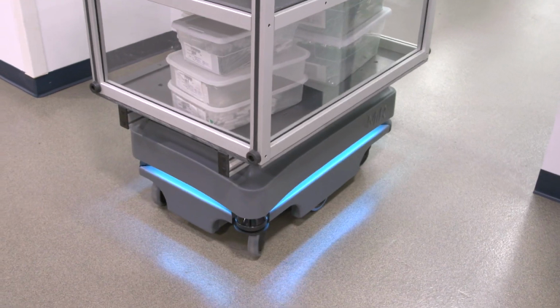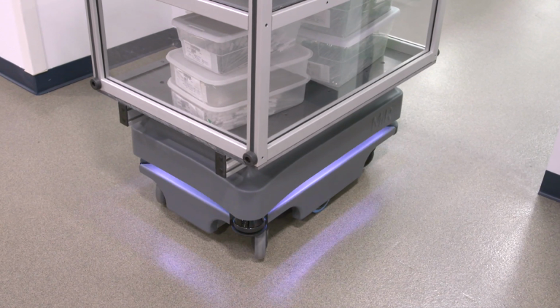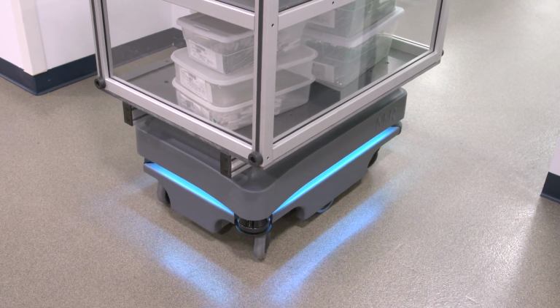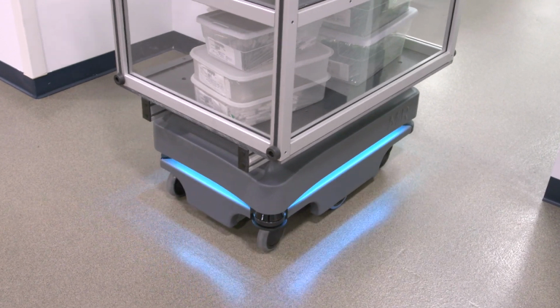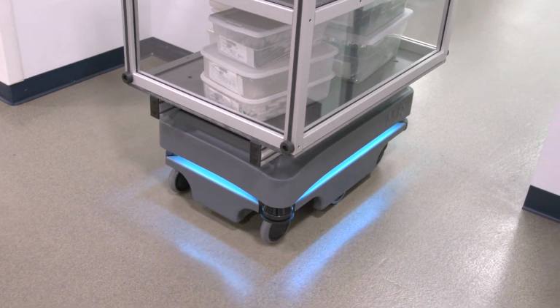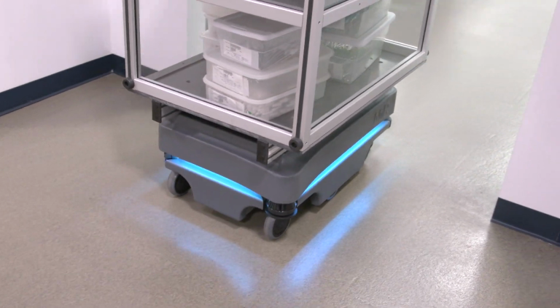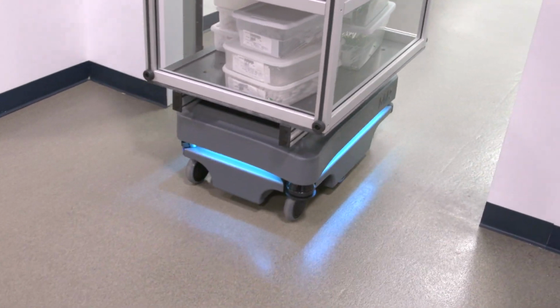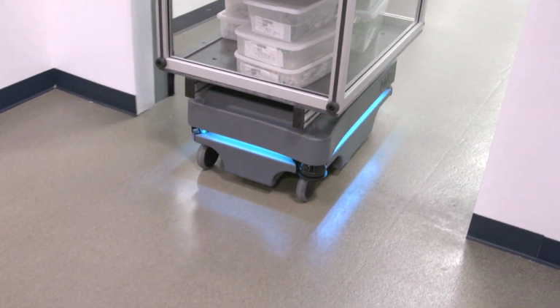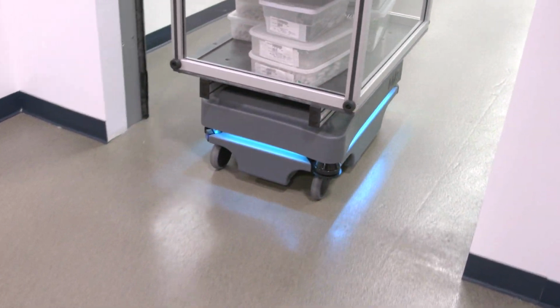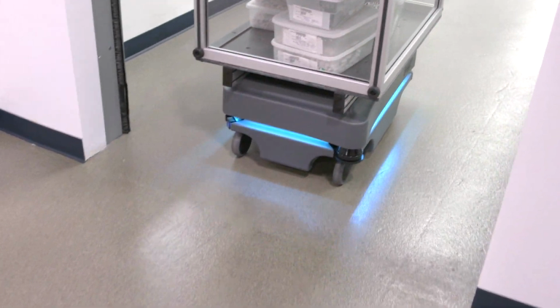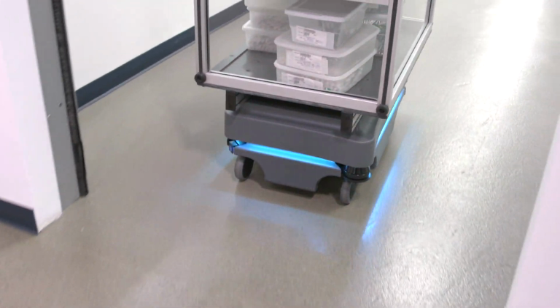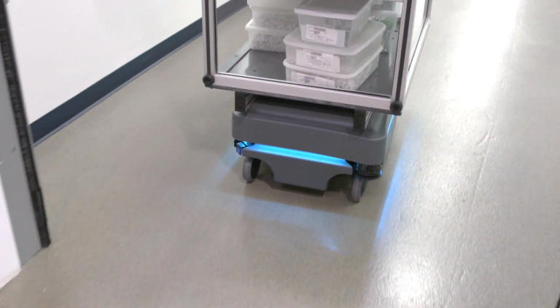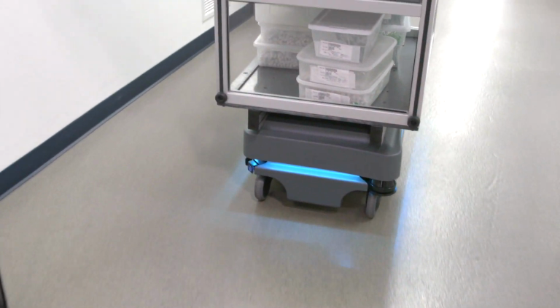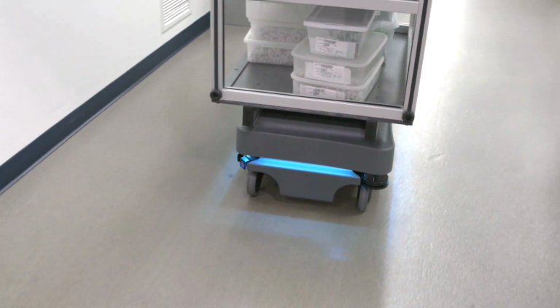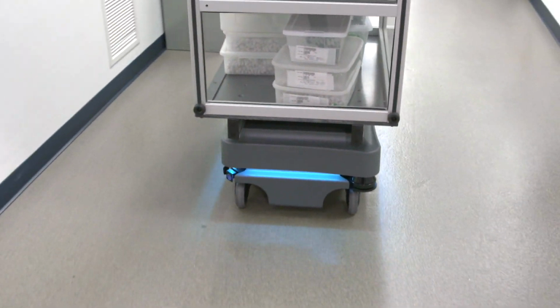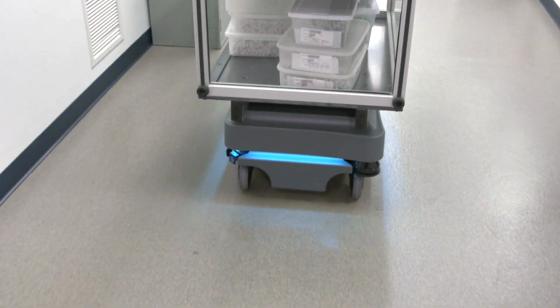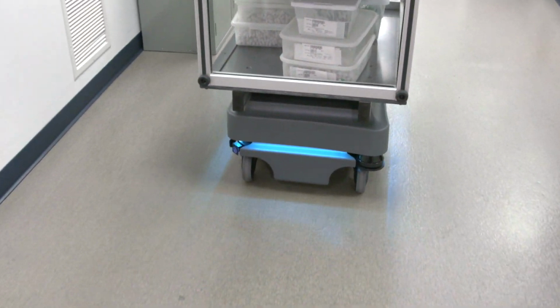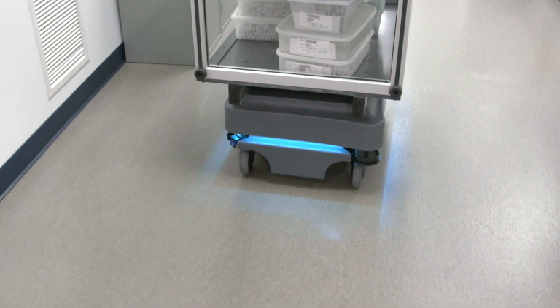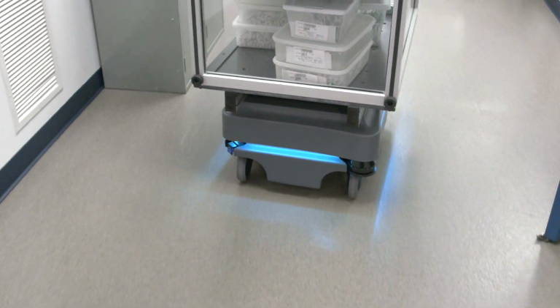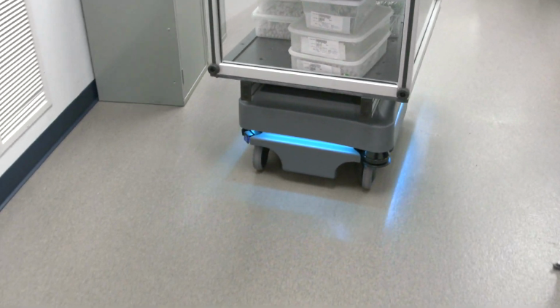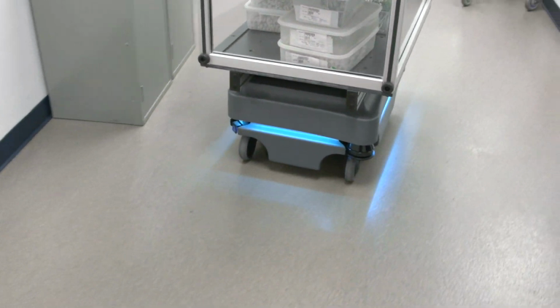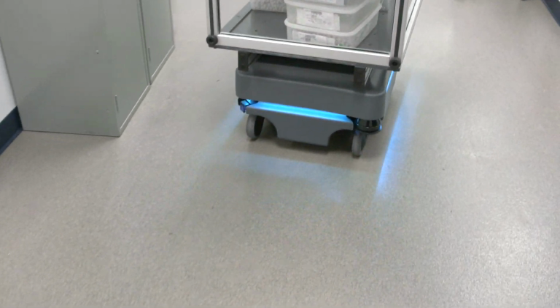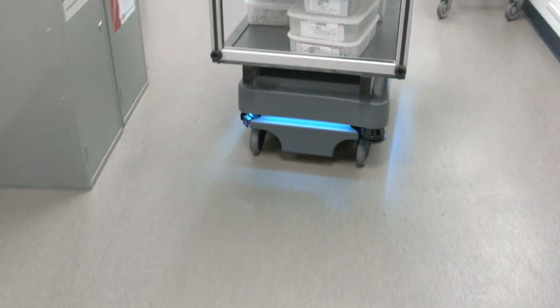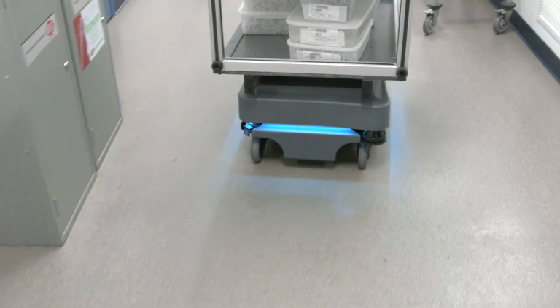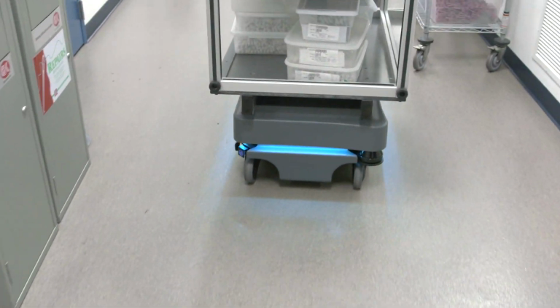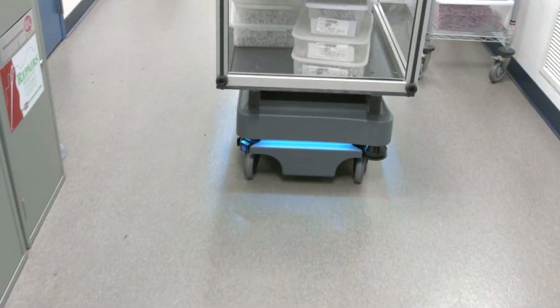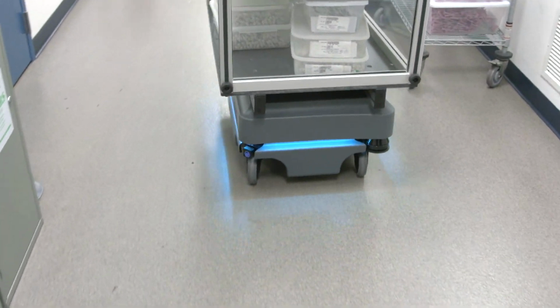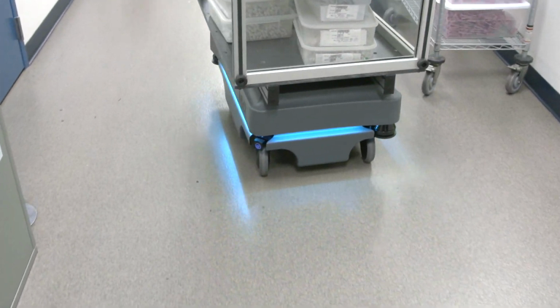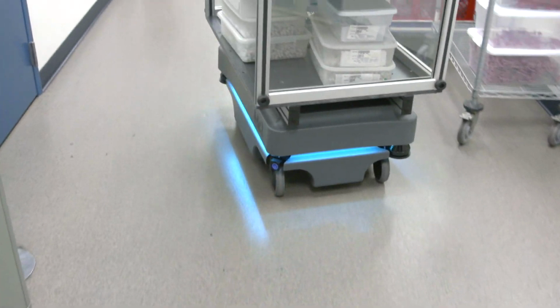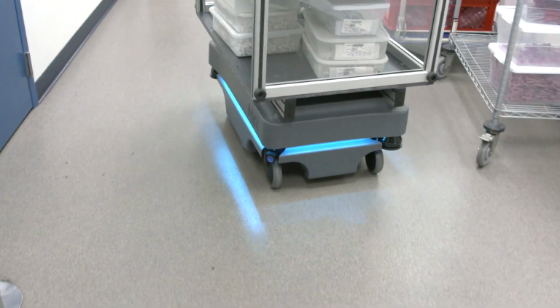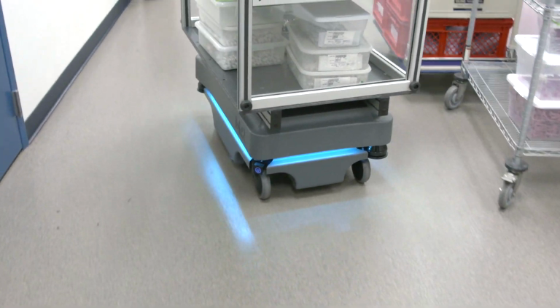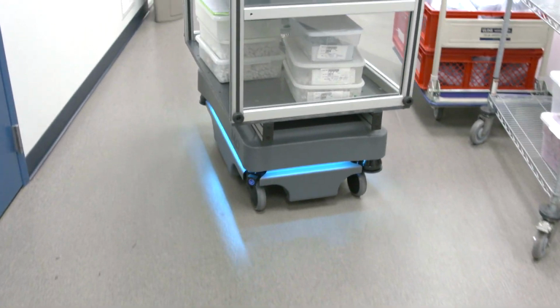About two, three years ago, we really started our automation push, and the MIR robot fit perfectly with our automation plans. We're now able to take non-value-added operations out of our facility.